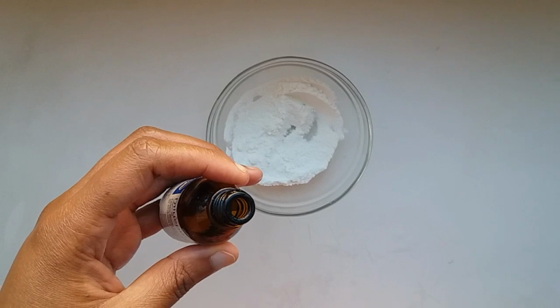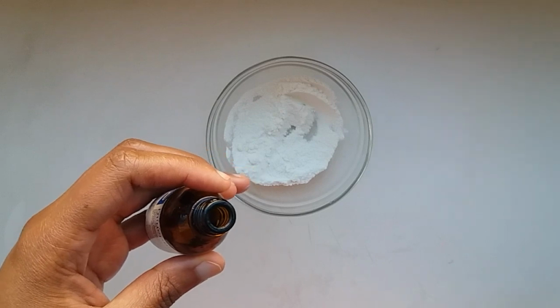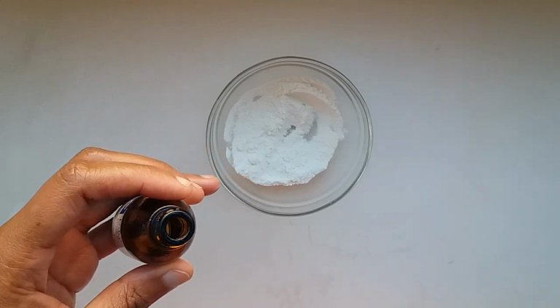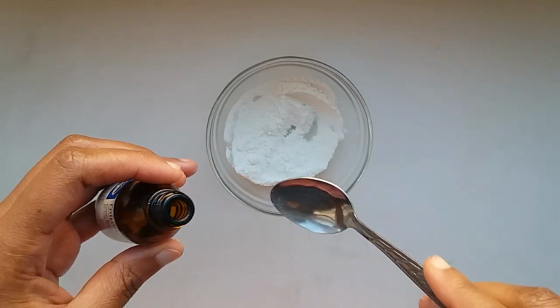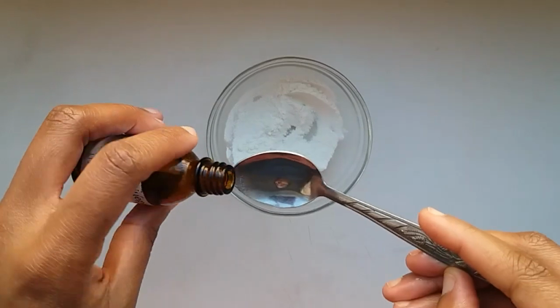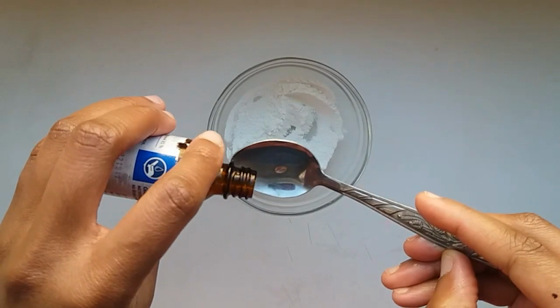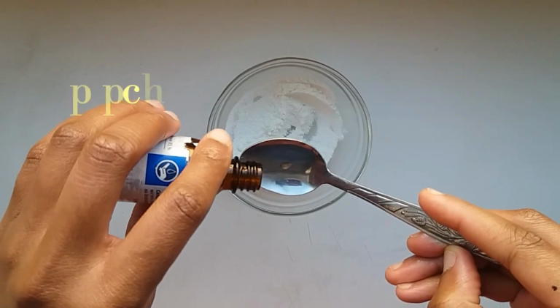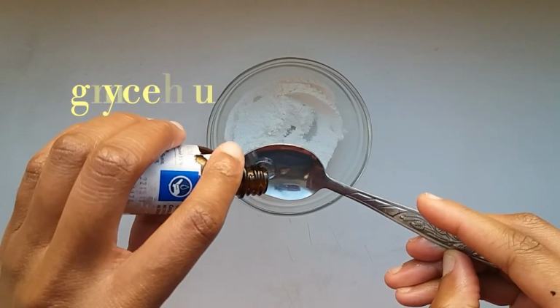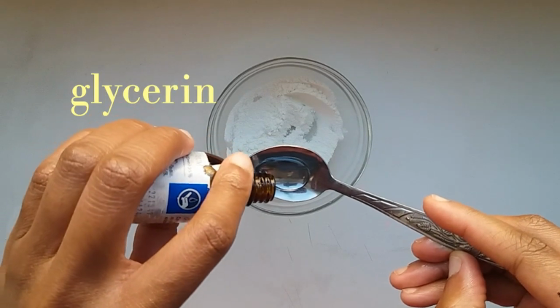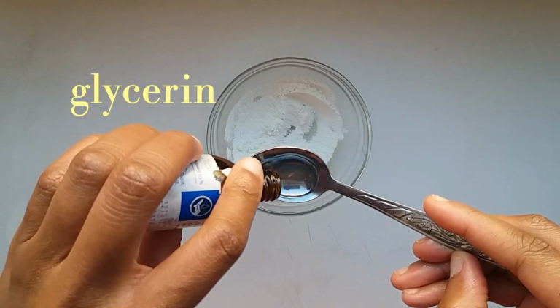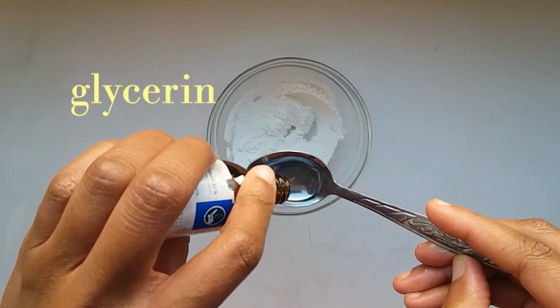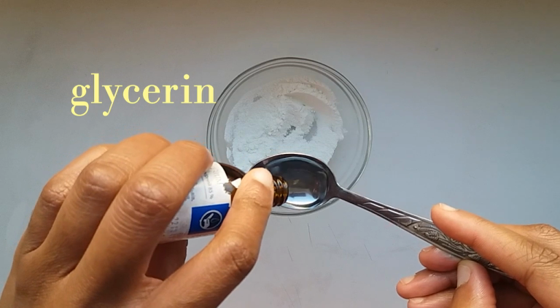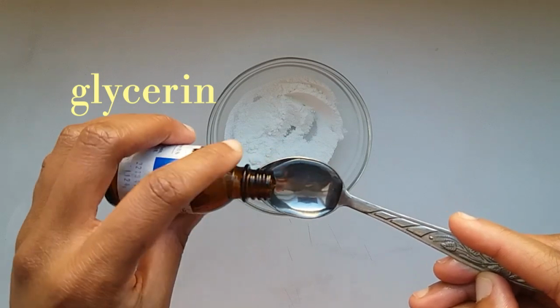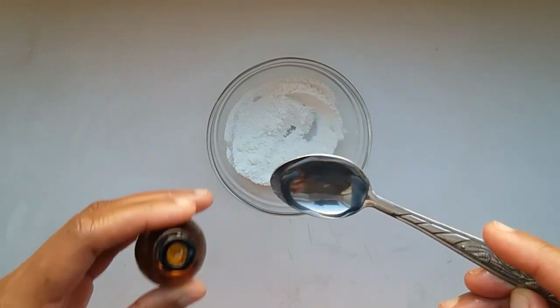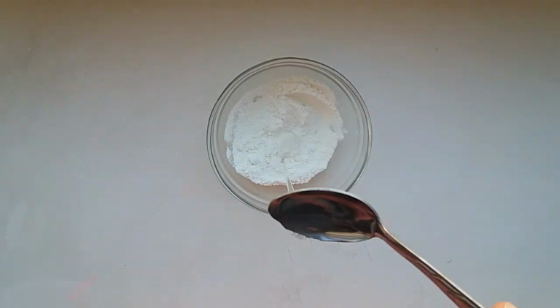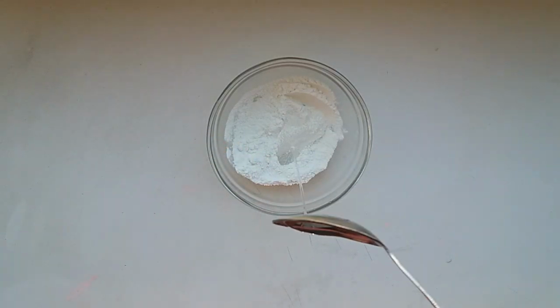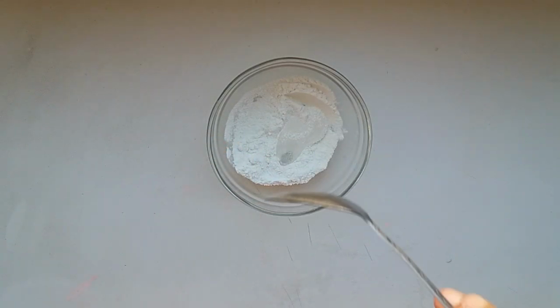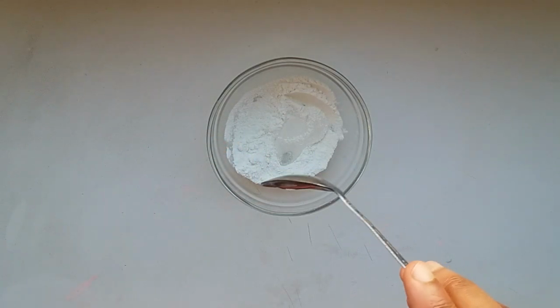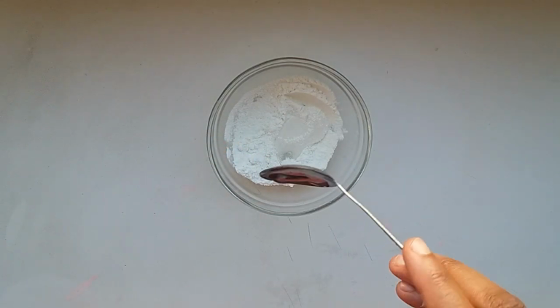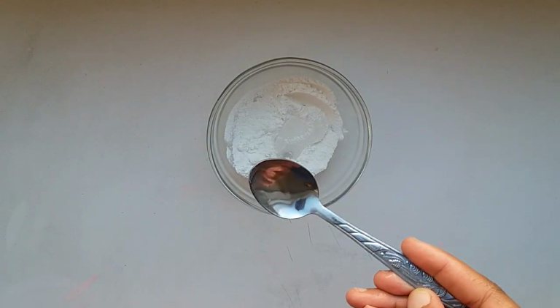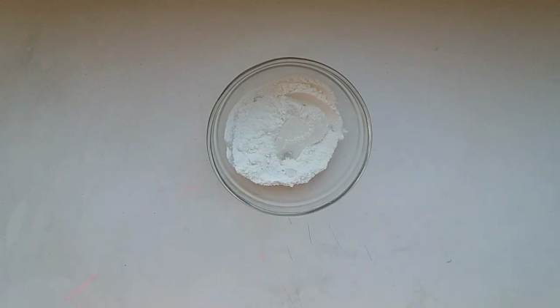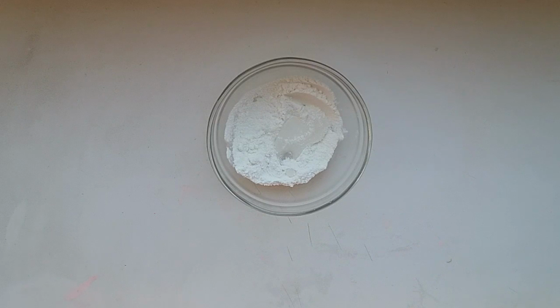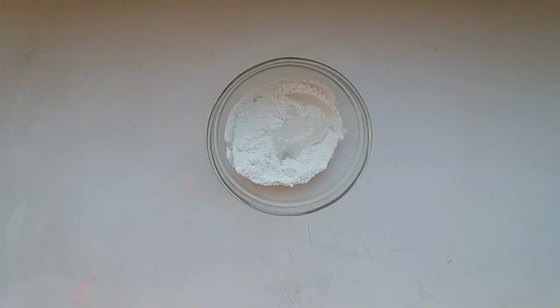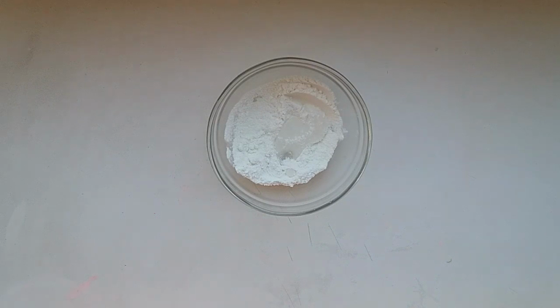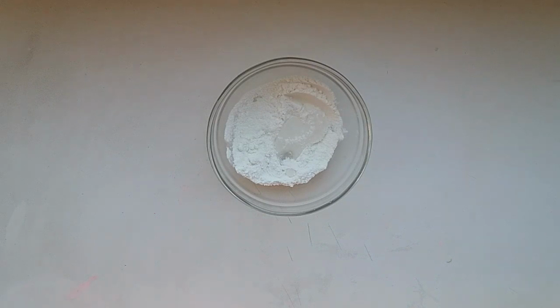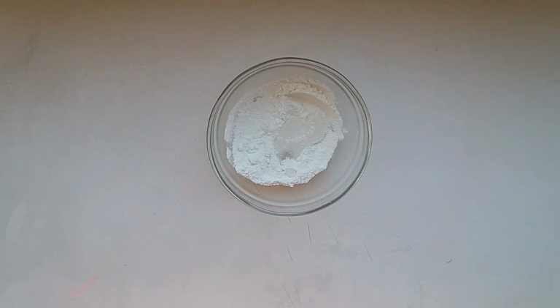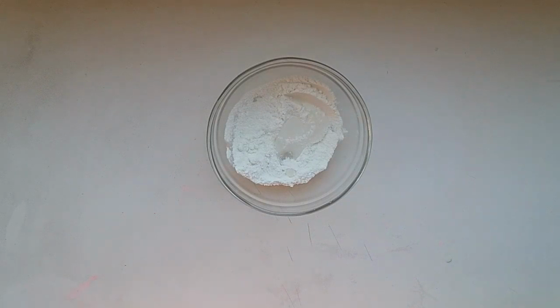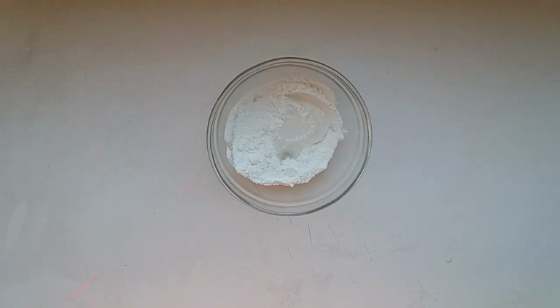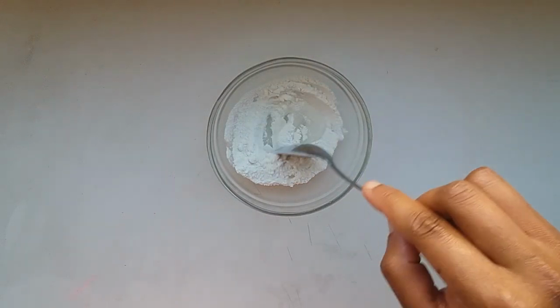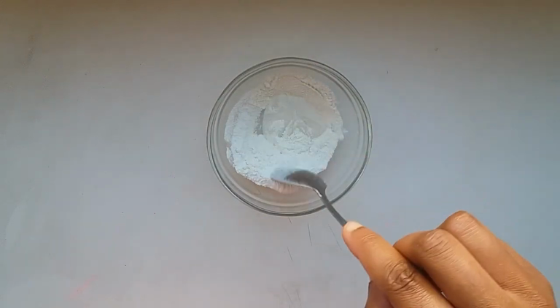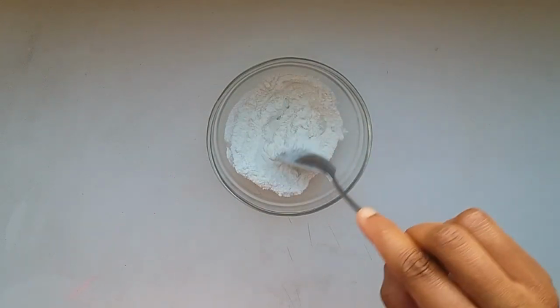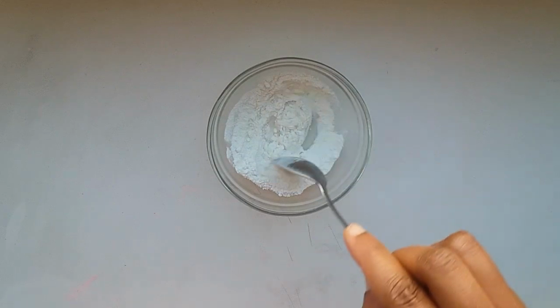You will also need some glycerin oil. Go ahead and measure out a teaspoon of glycerin oil into the rice flour and then mix well.